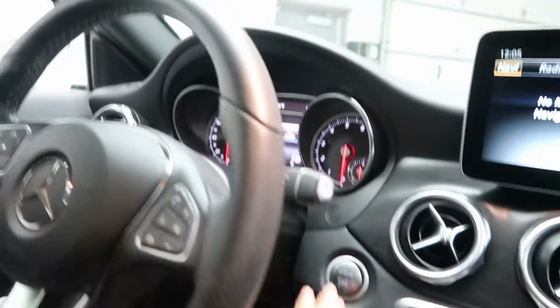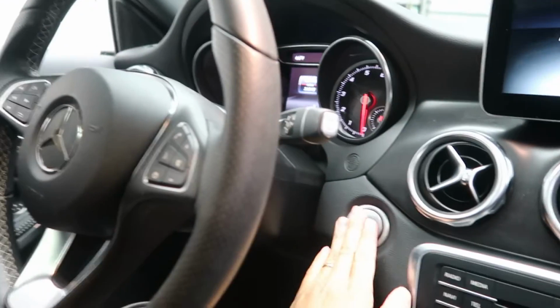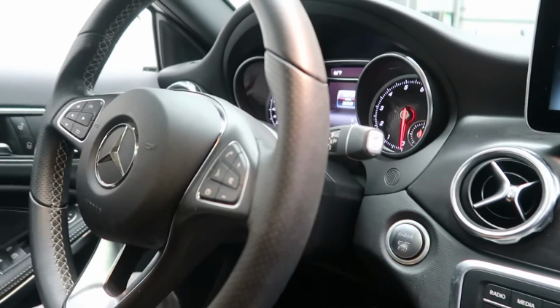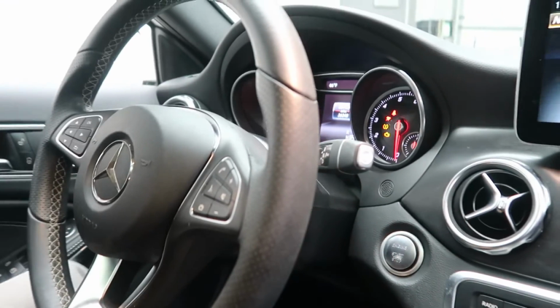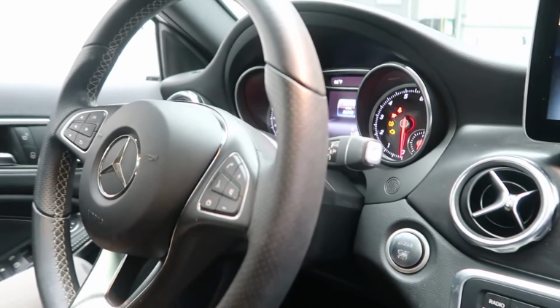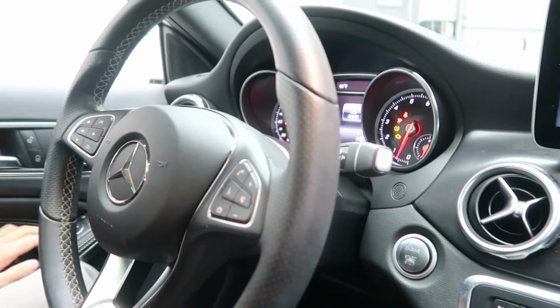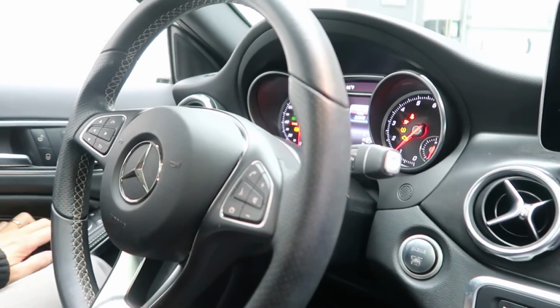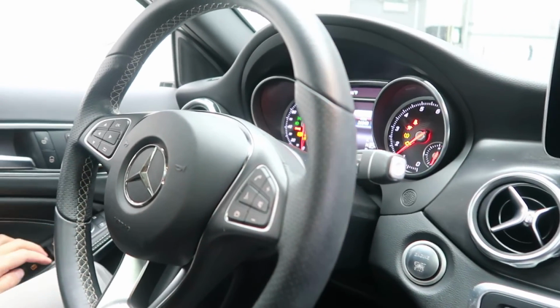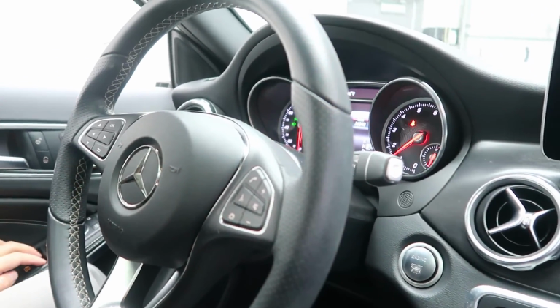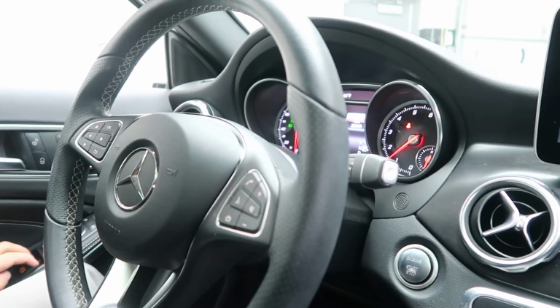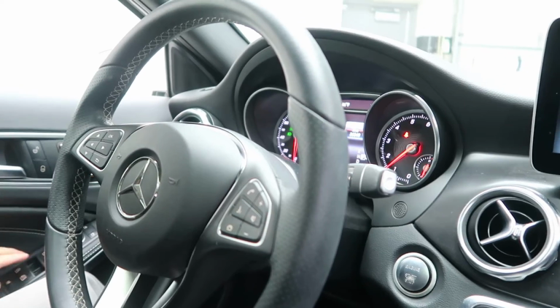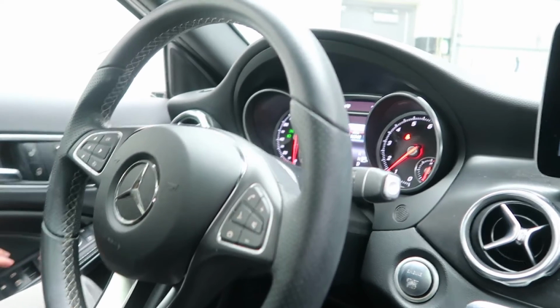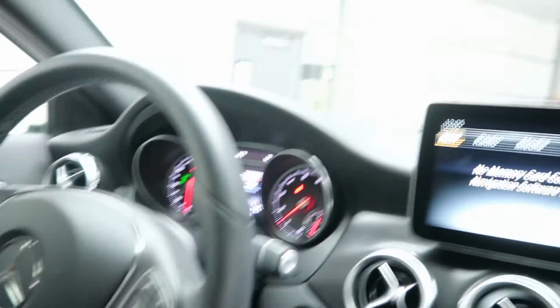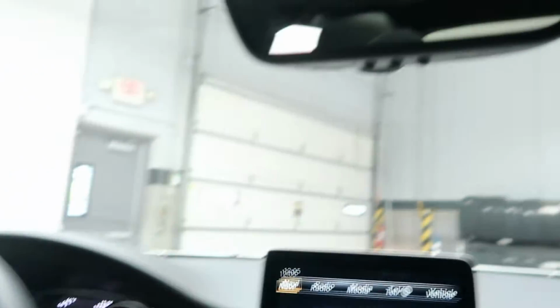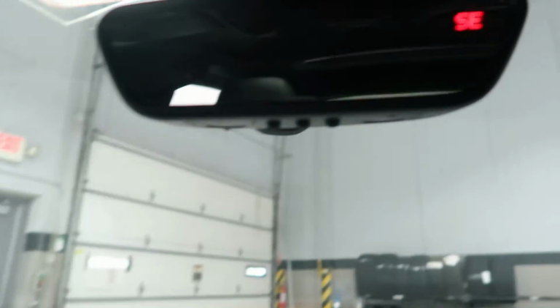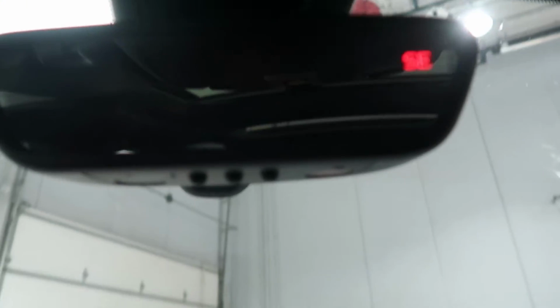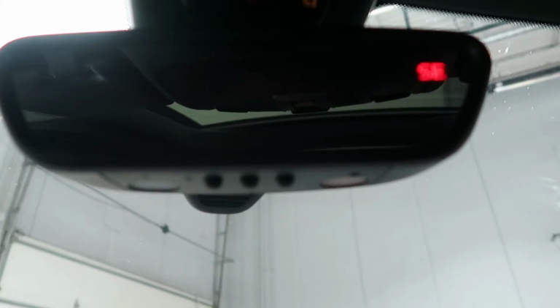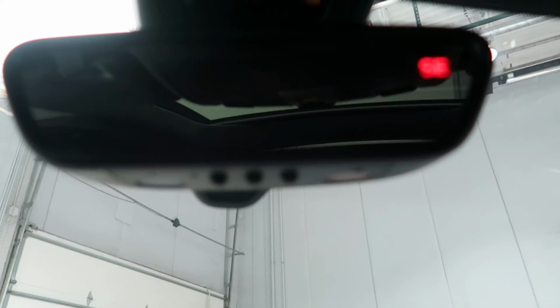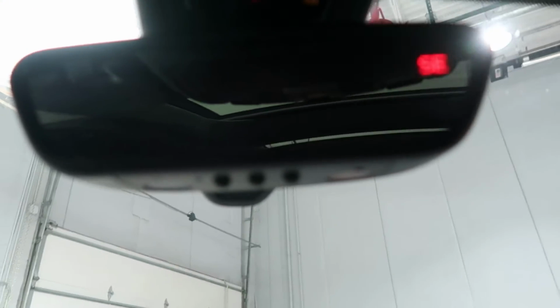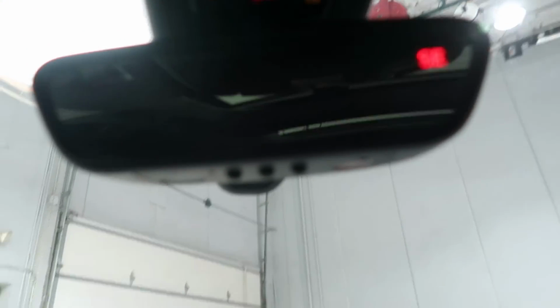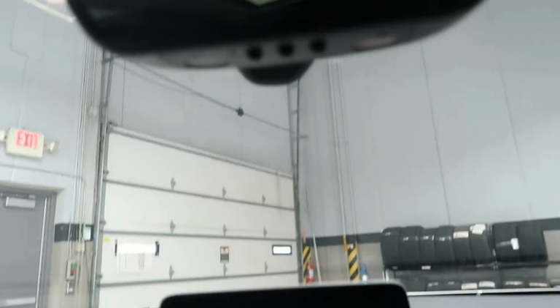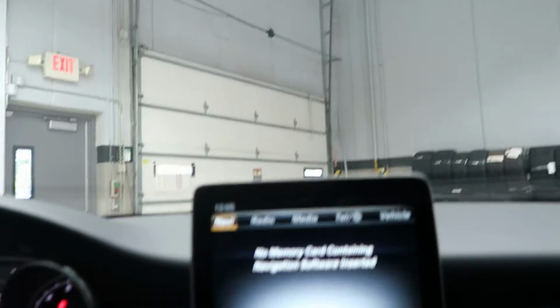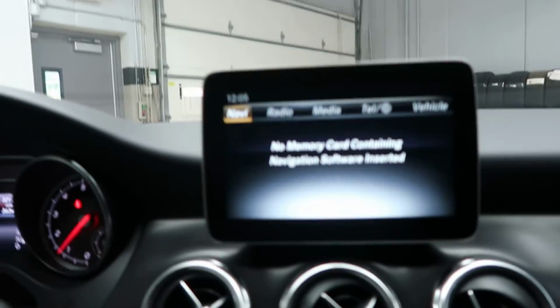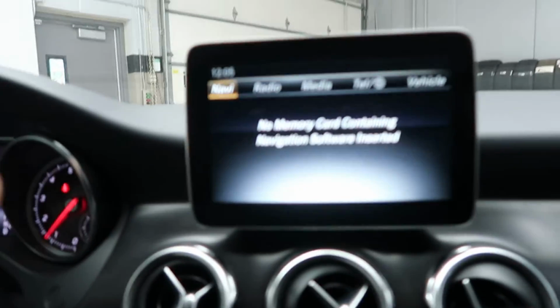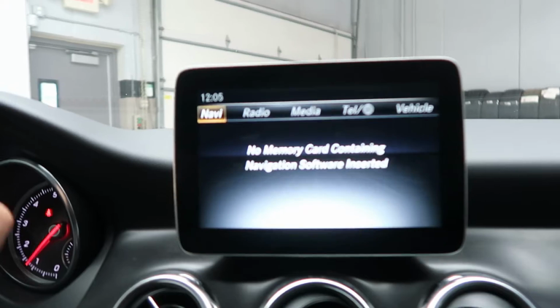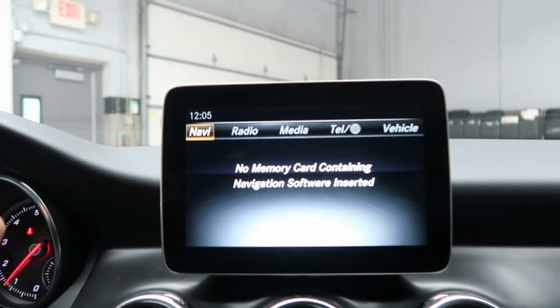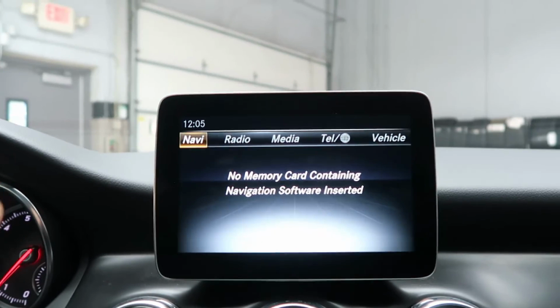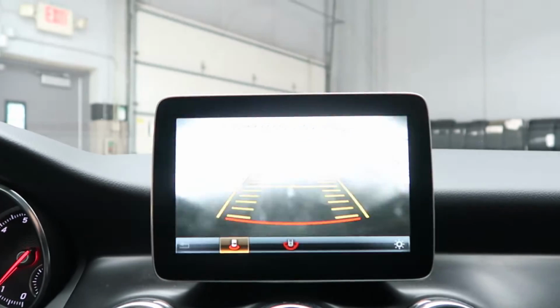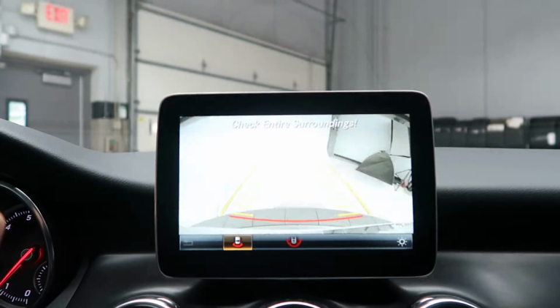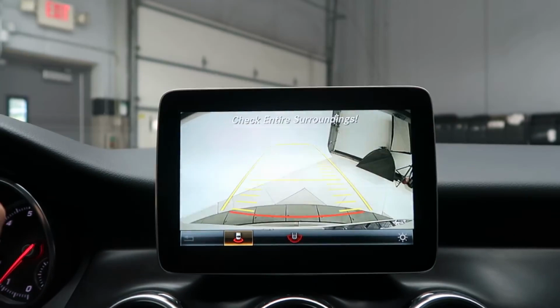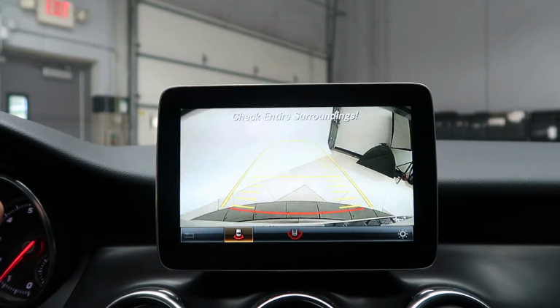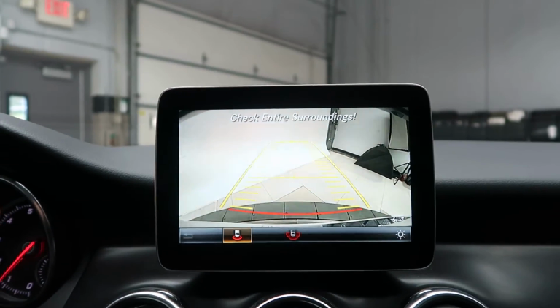Push start ignition. Convenience package with auto-dimming mirrors. Garage door opener. Media display. Rear view backup camera.